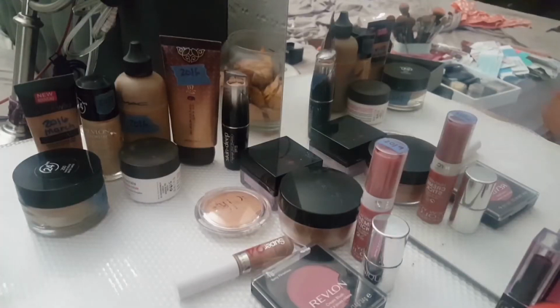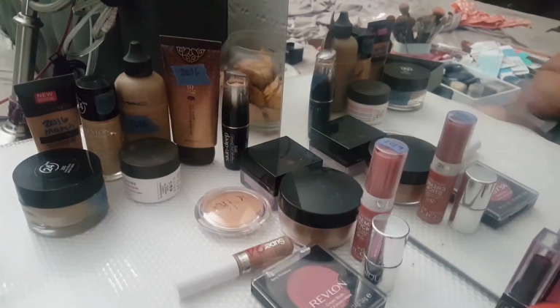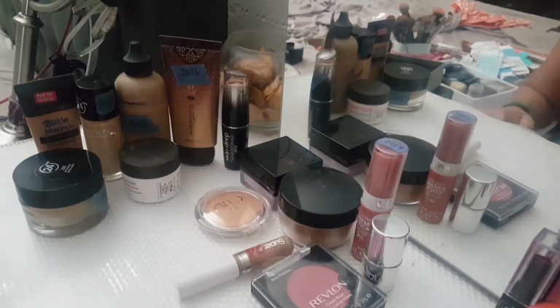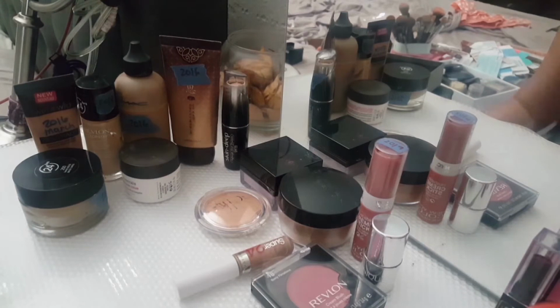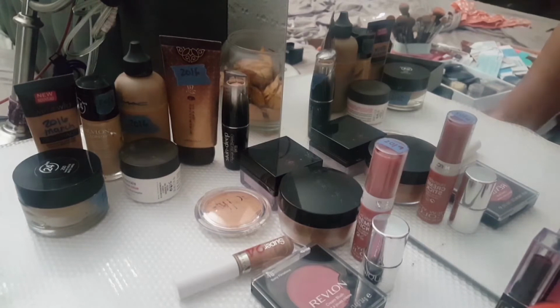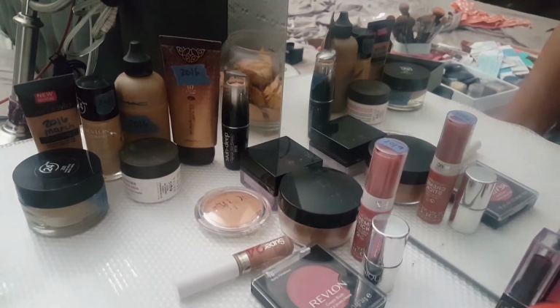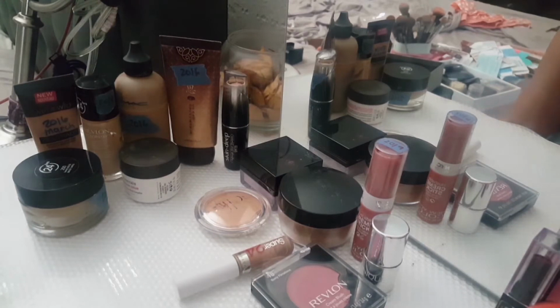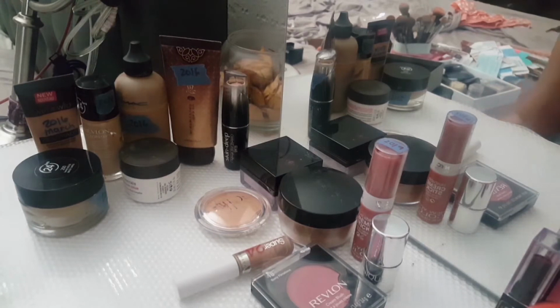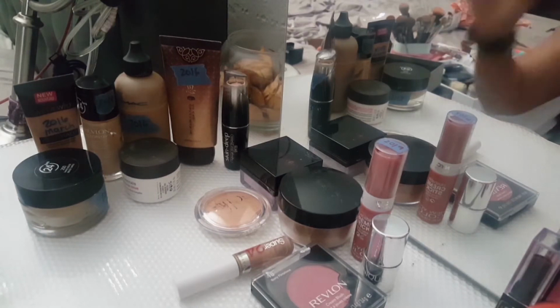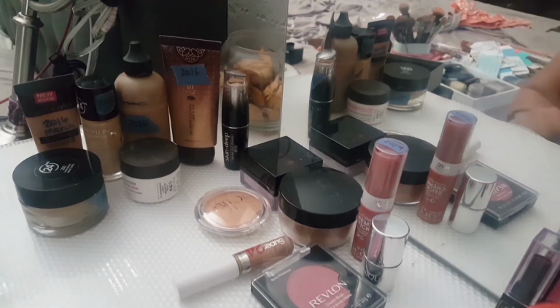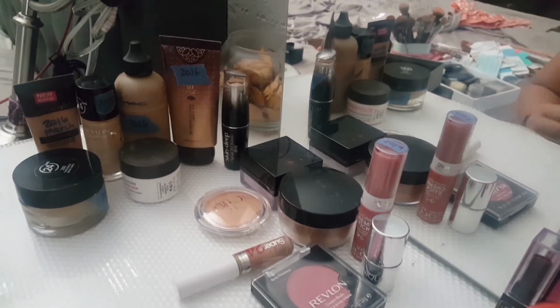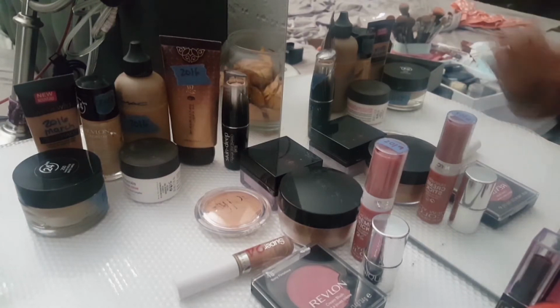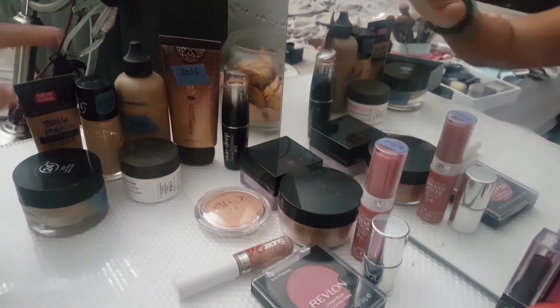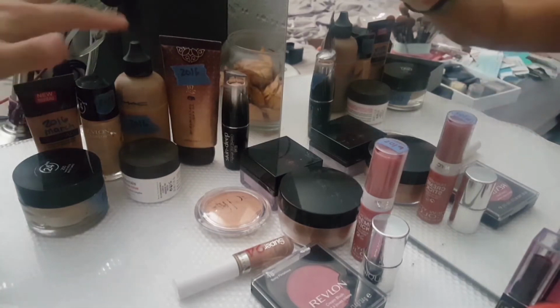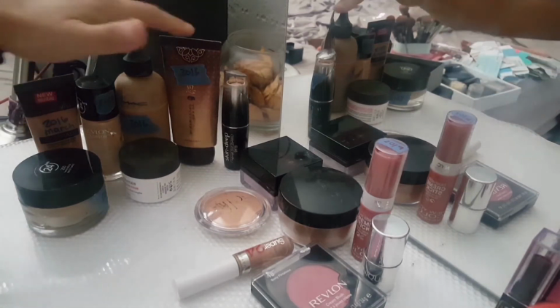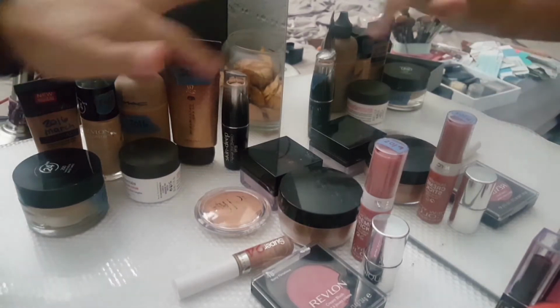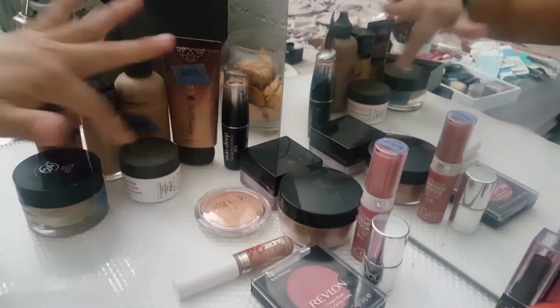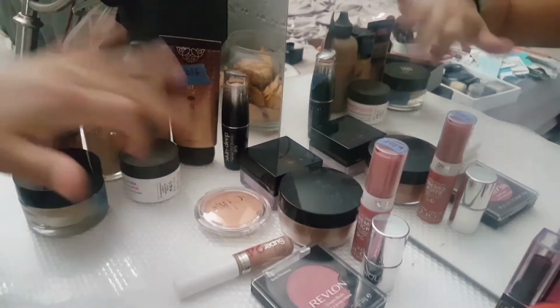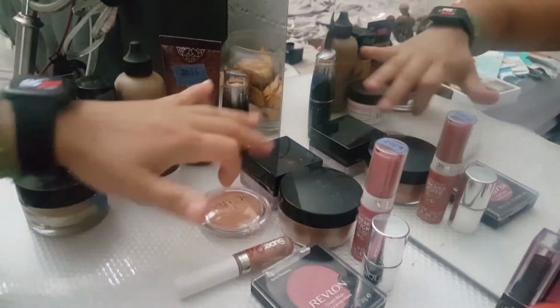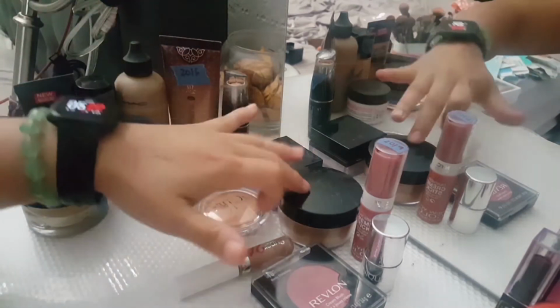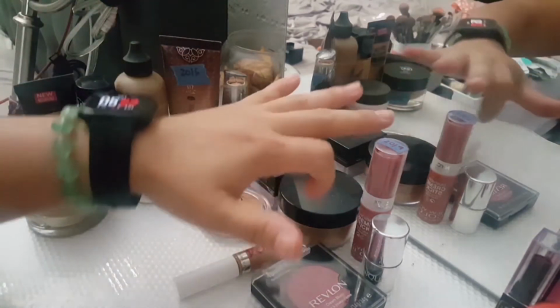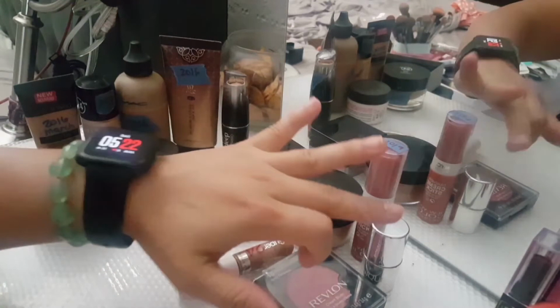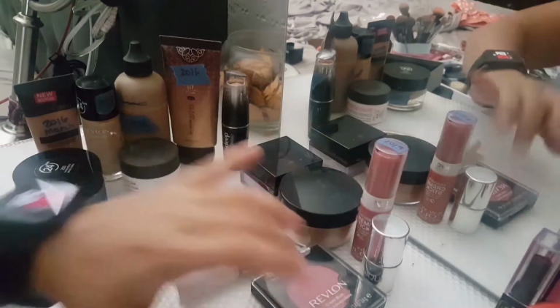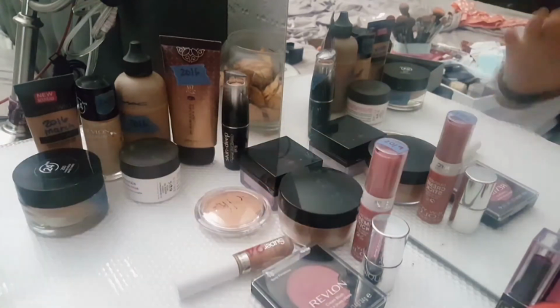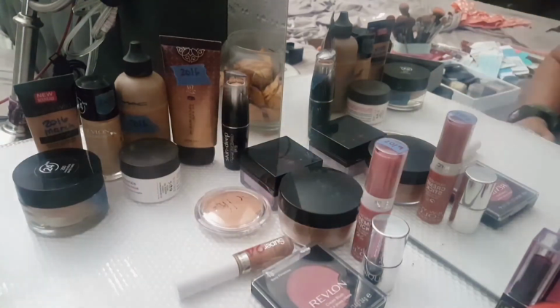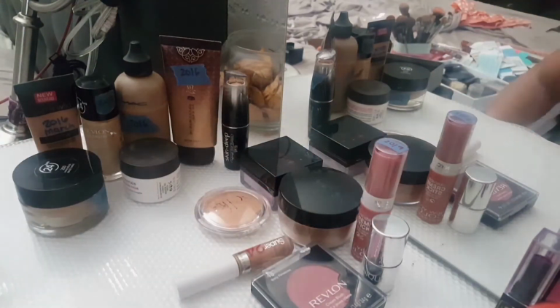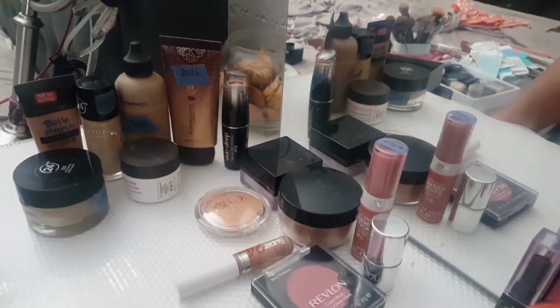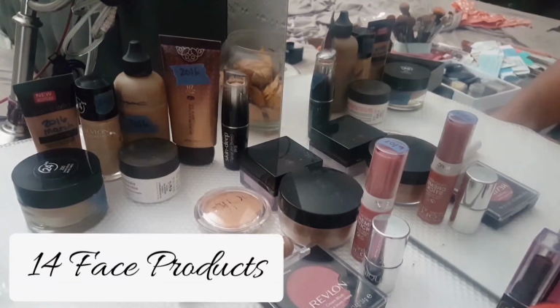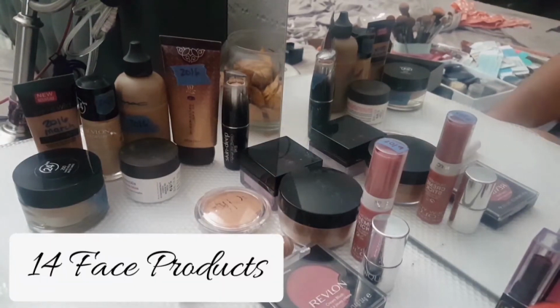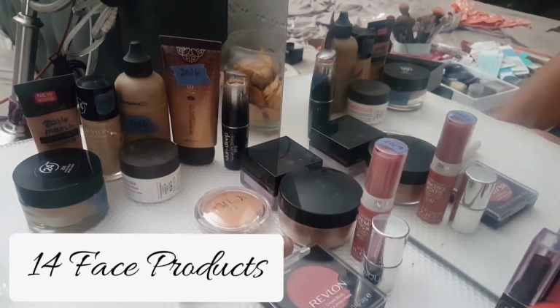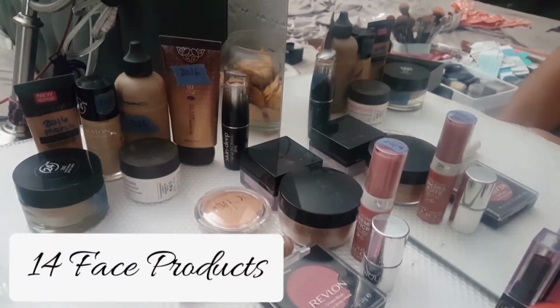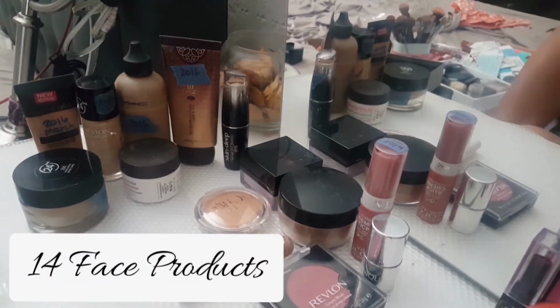So I have about — let me count — 14 face products here. I'm going to go through them now.